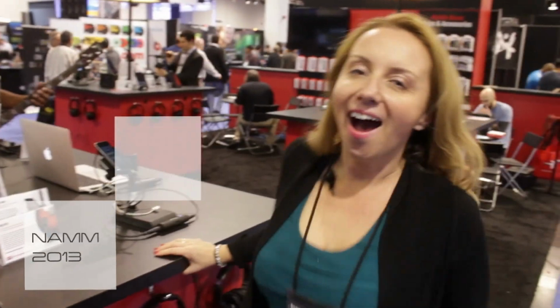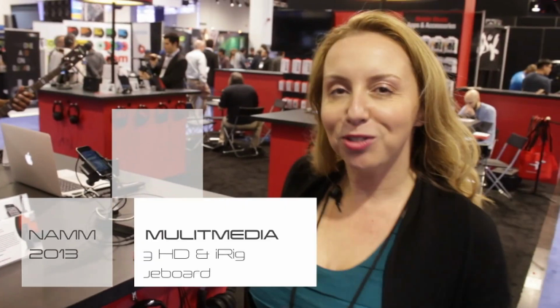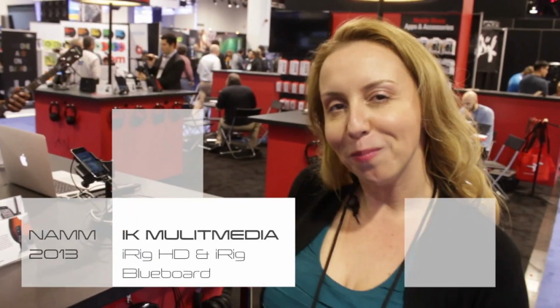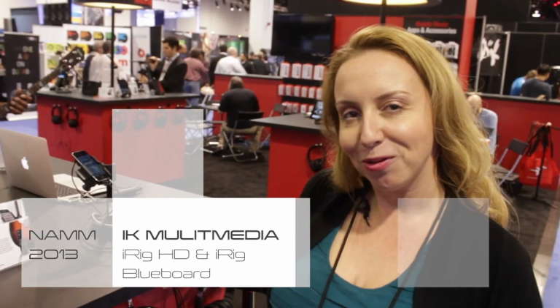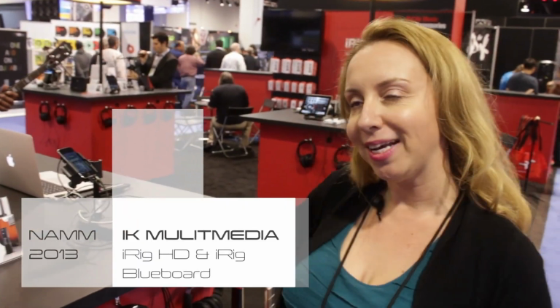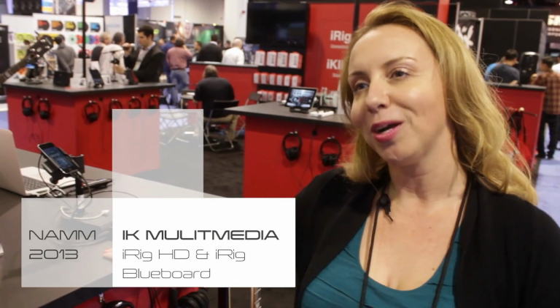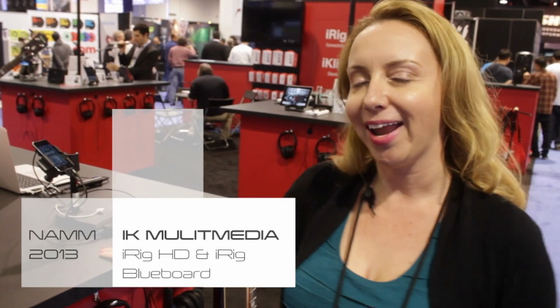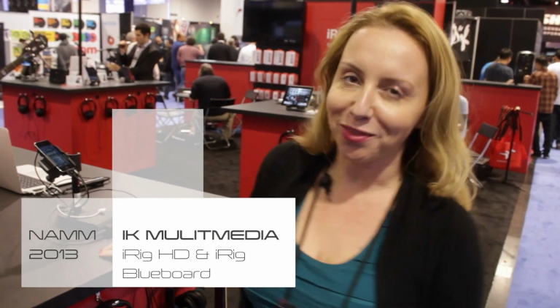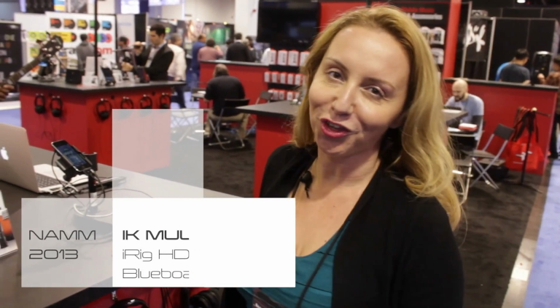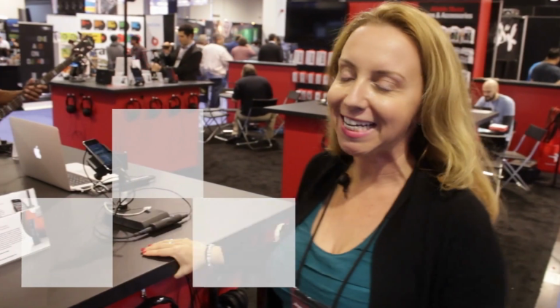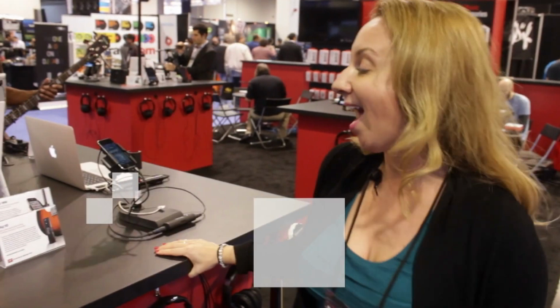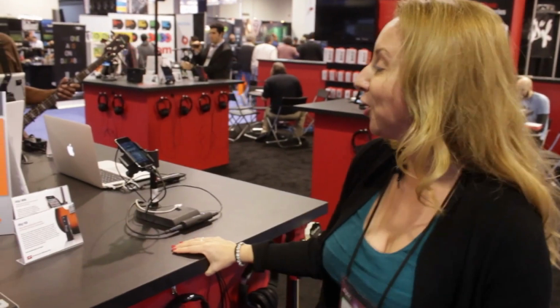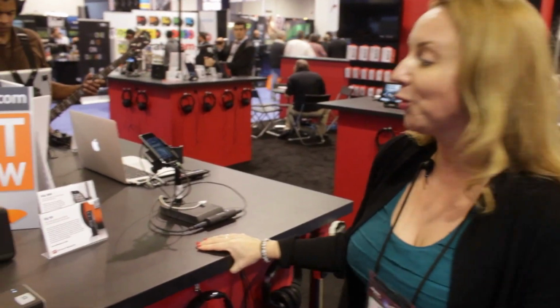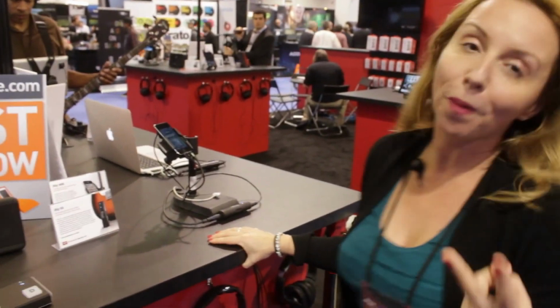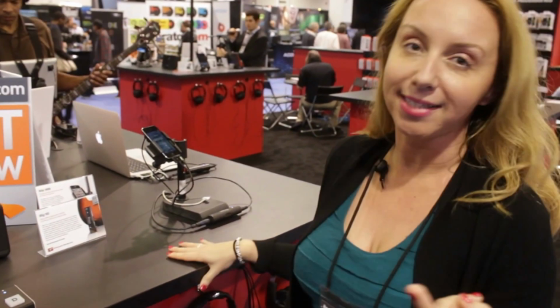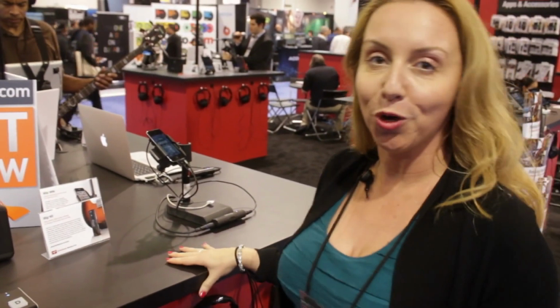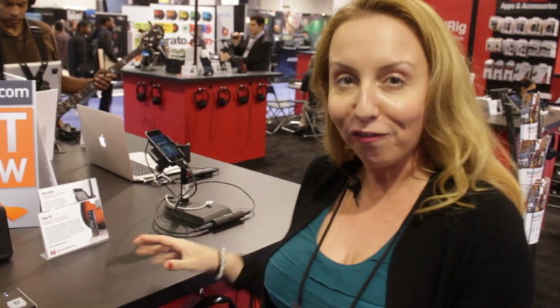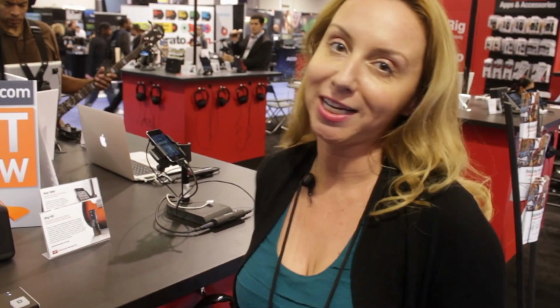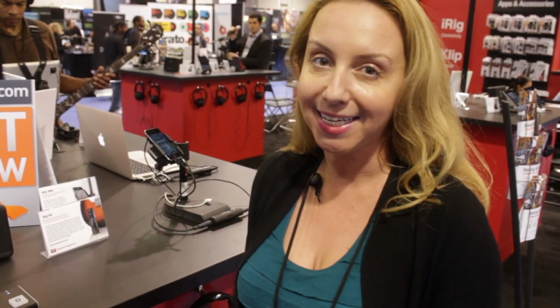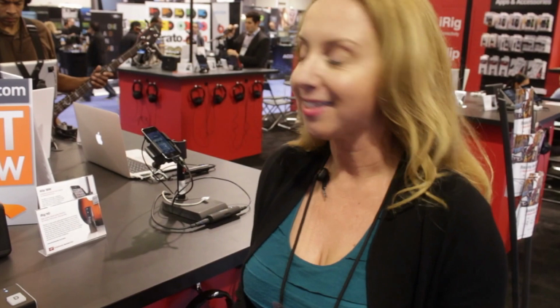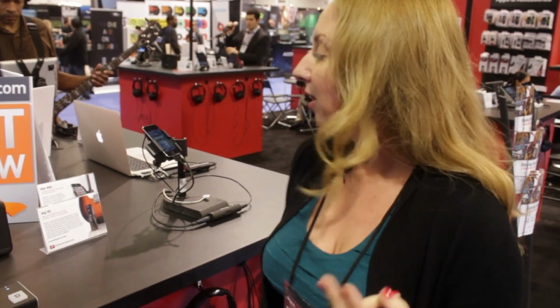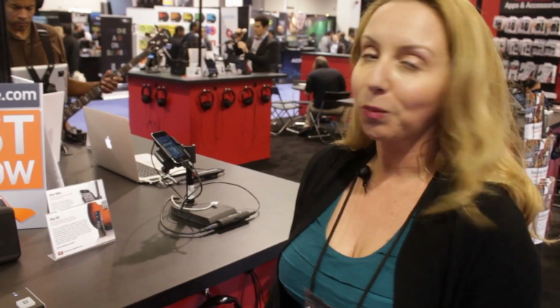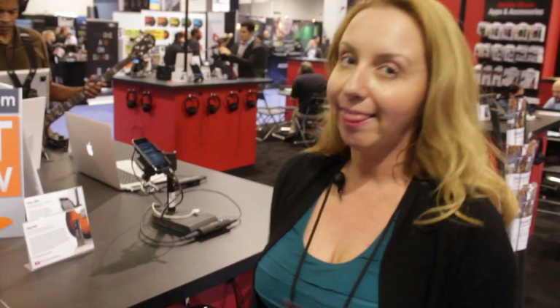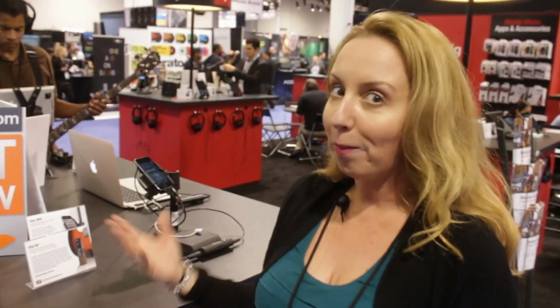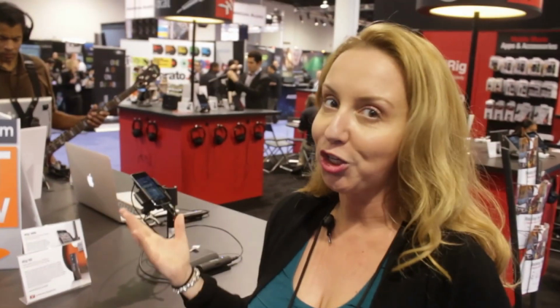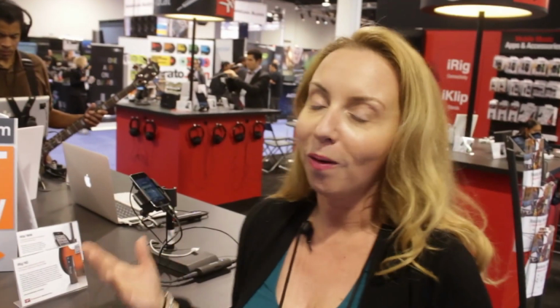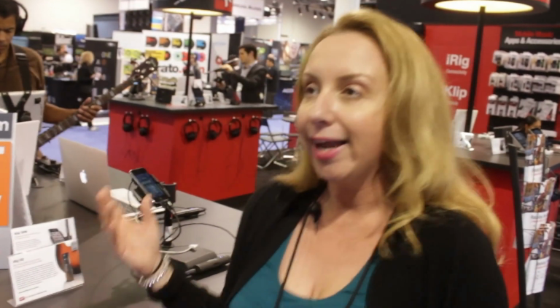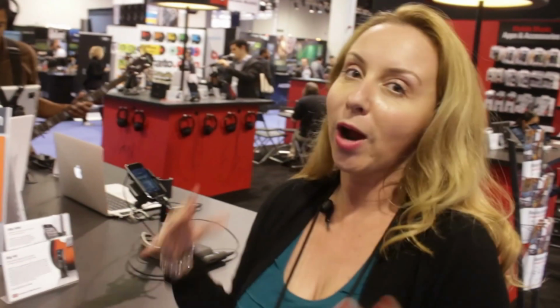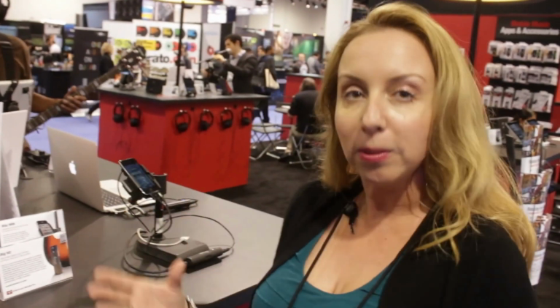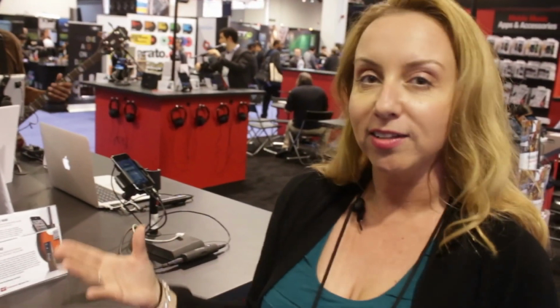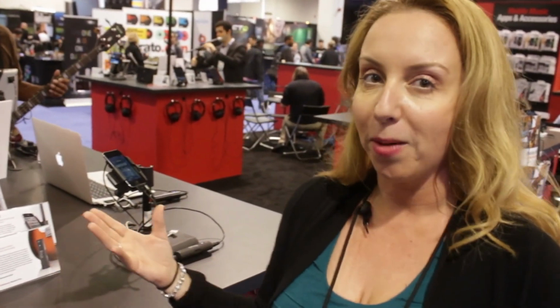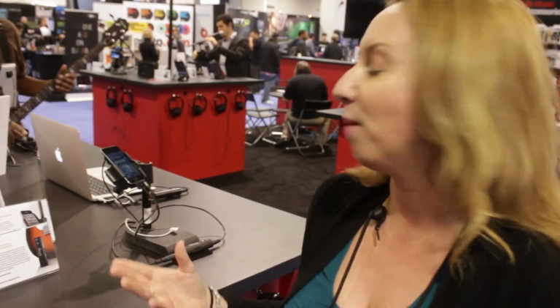Hi, I'm Star from IK Multimedia. We're down at NAMM 2013, and I'm going to show you two products that were shown unofficially at CES last week, and they won Best of Show. And here we are publicly announcing them at NAMM.